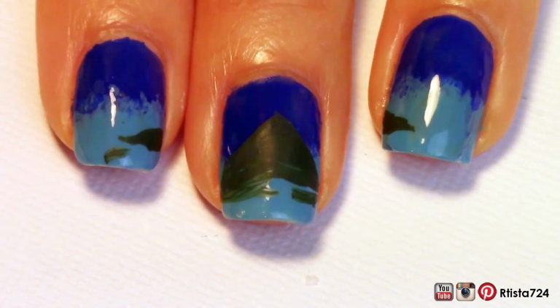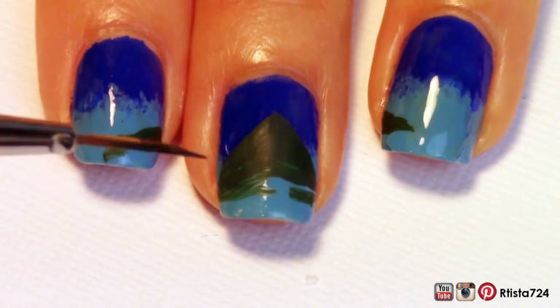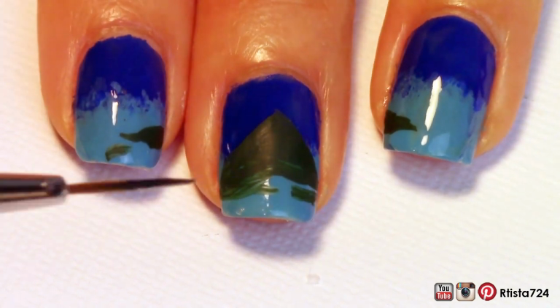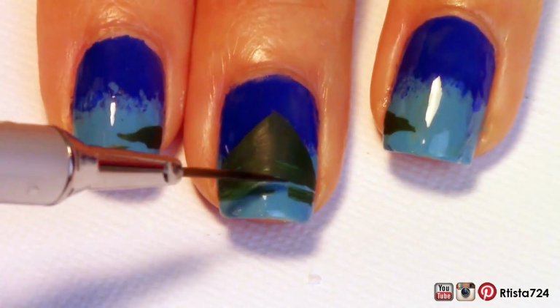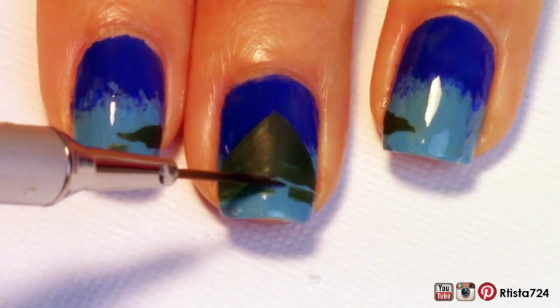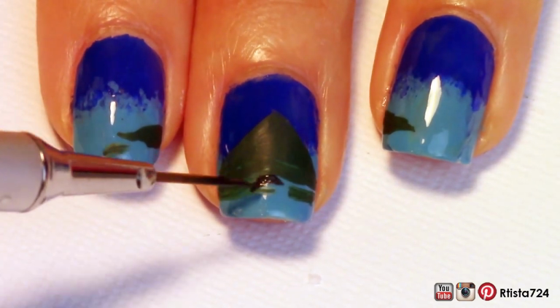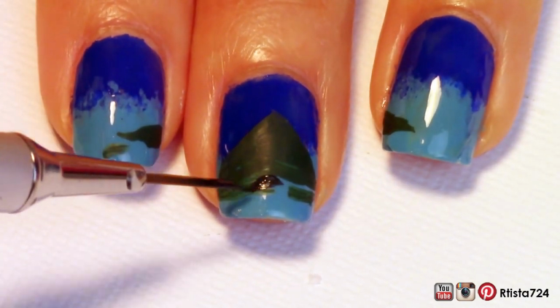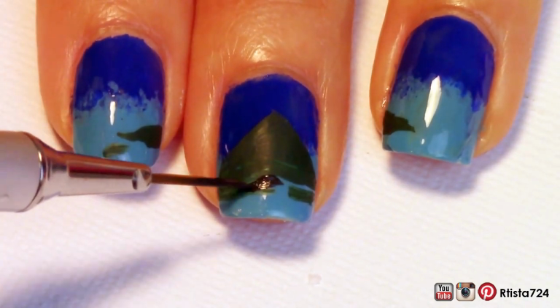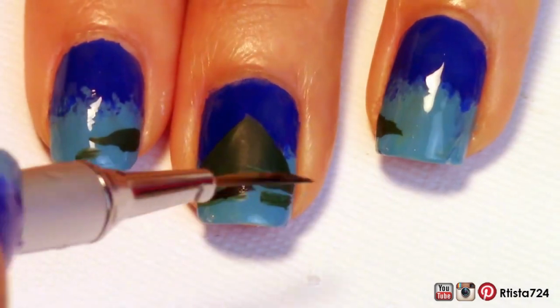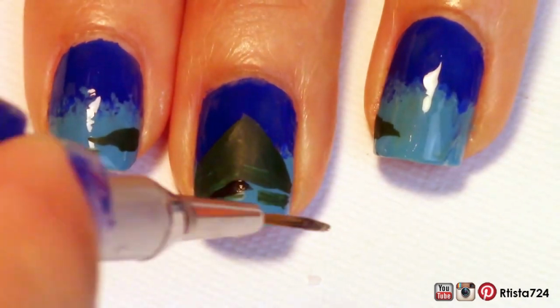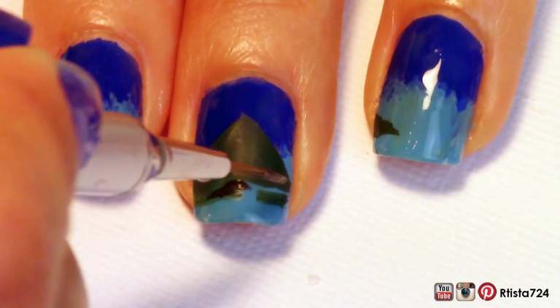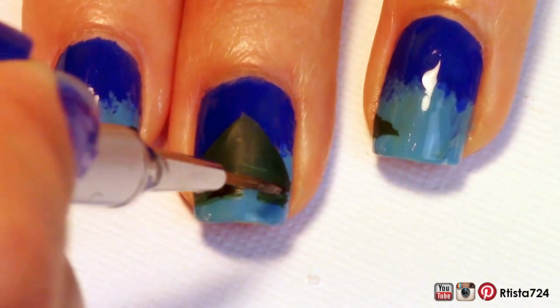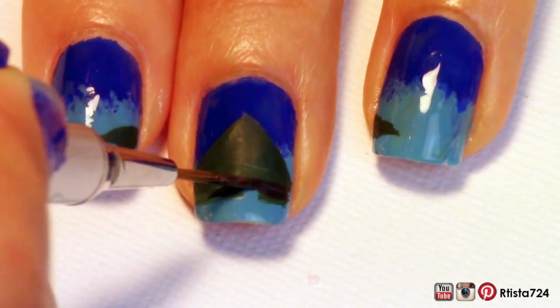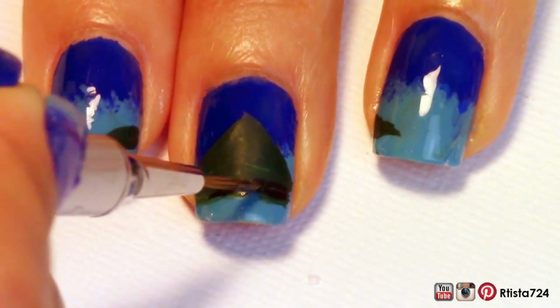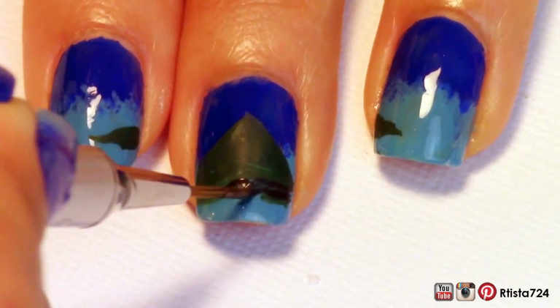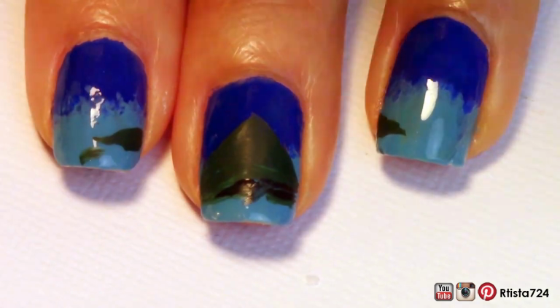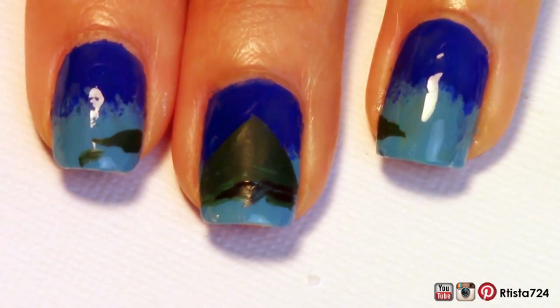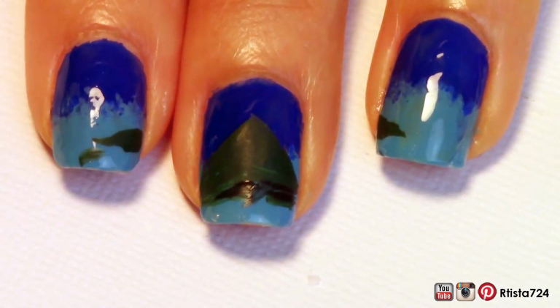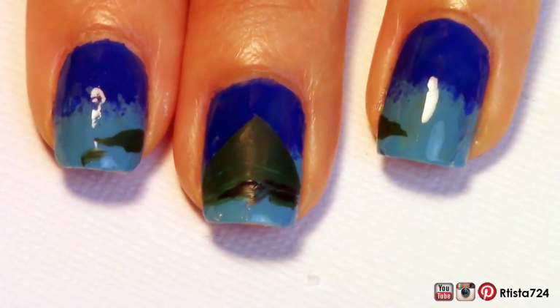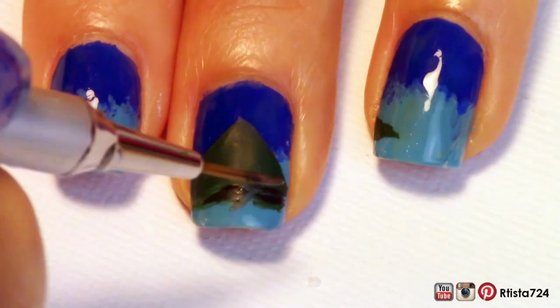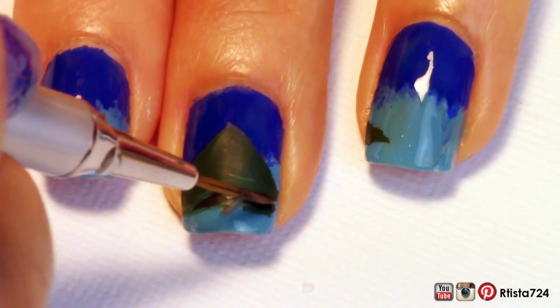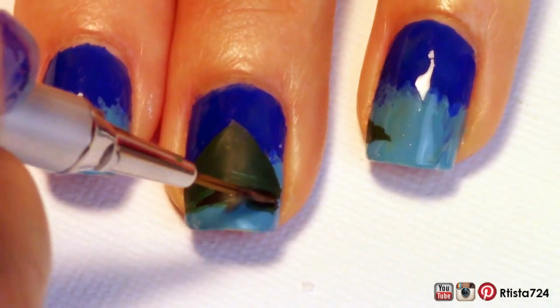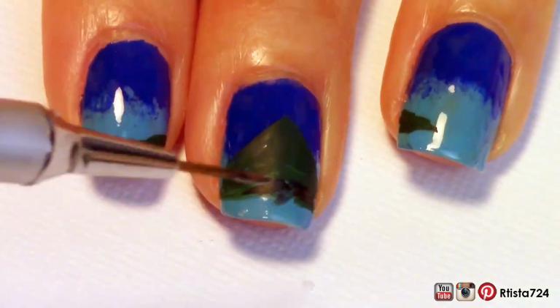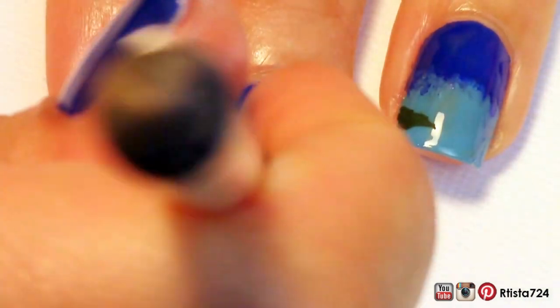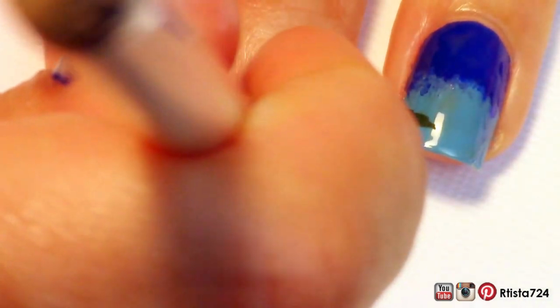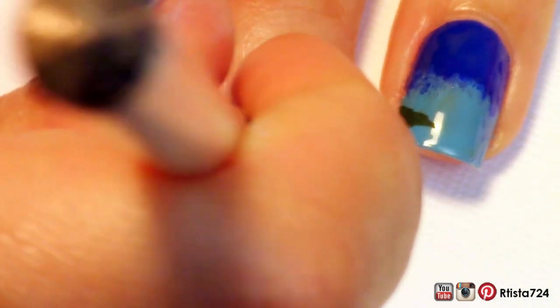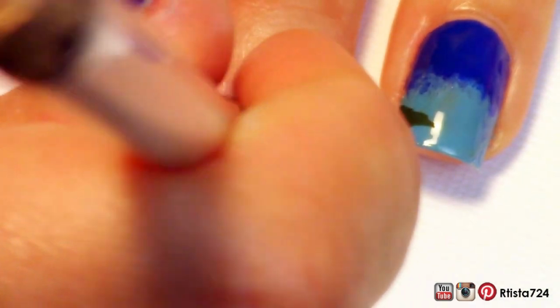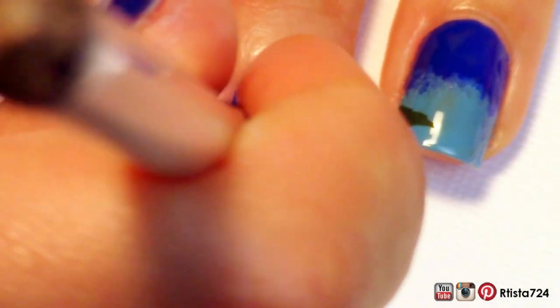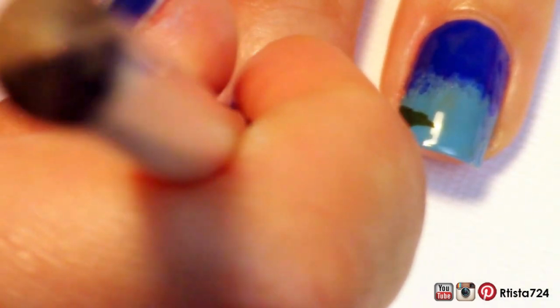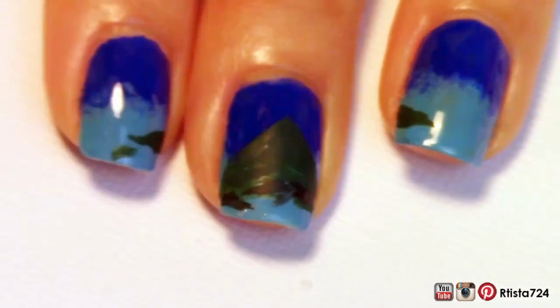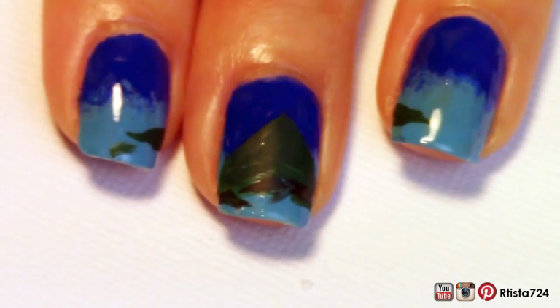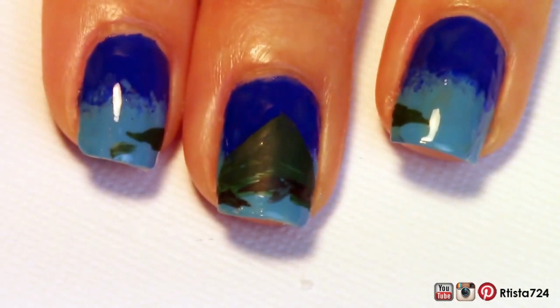And after that I added some rocks with some brown paint. I was using my sarong as reference — it was lying on the floor as I was painting.